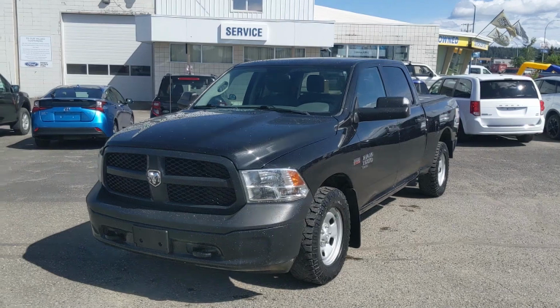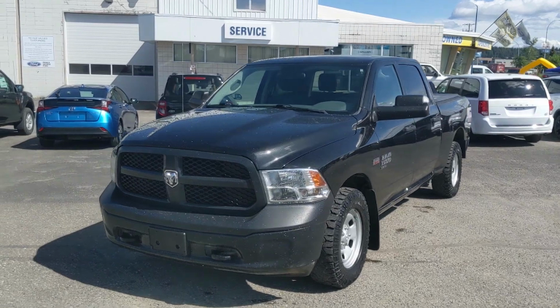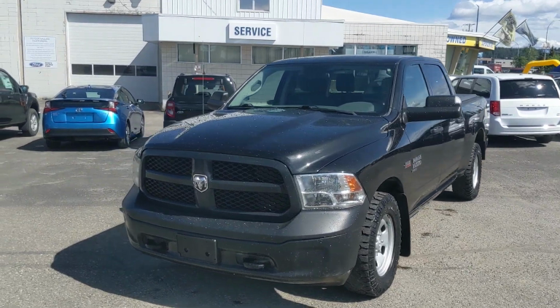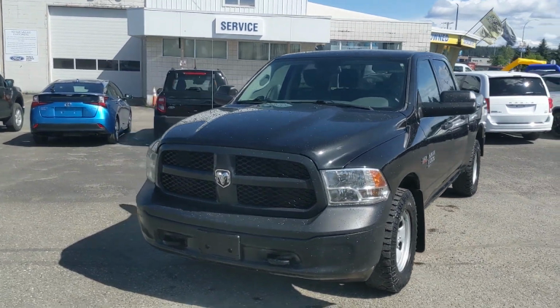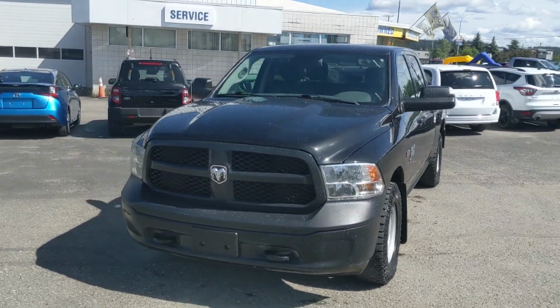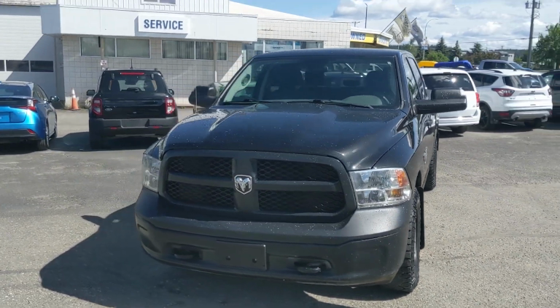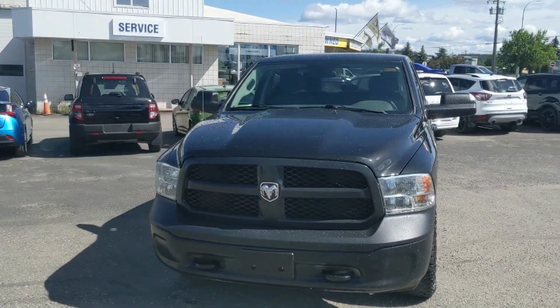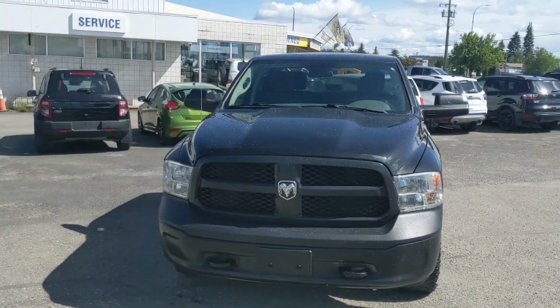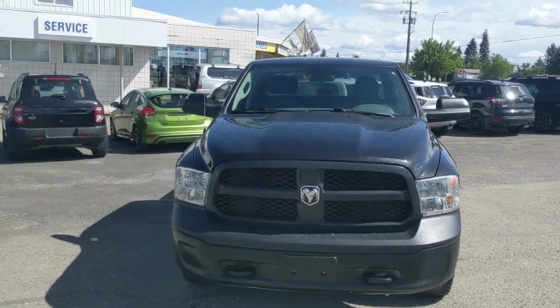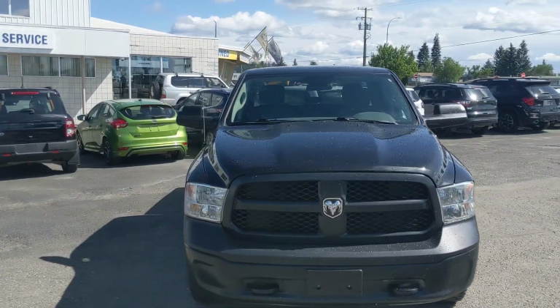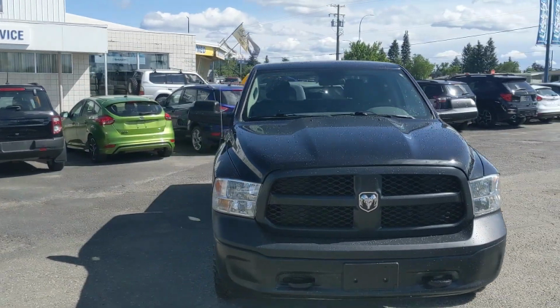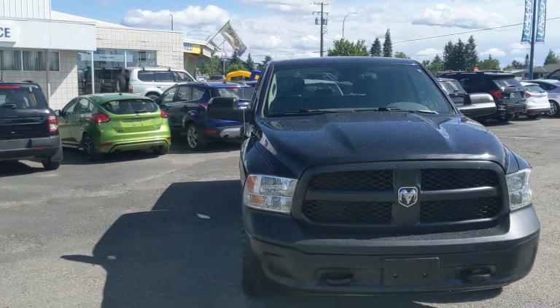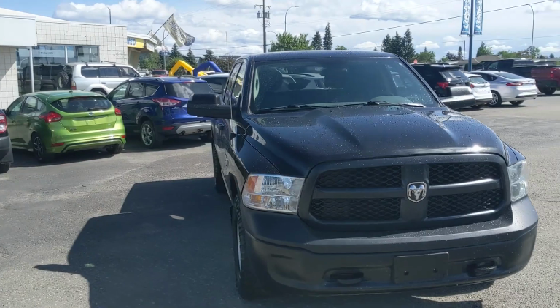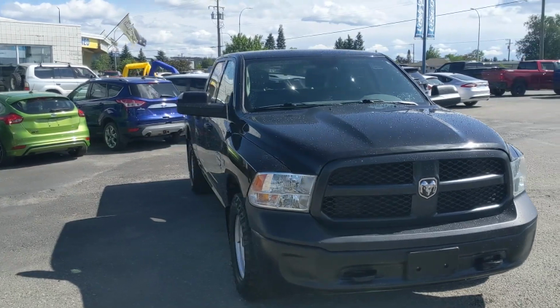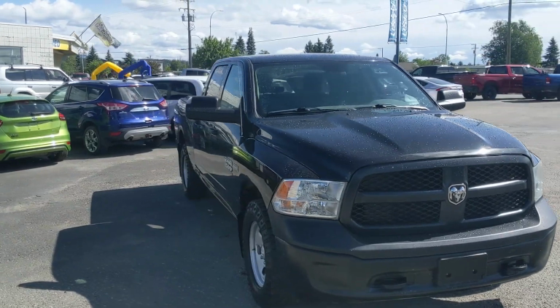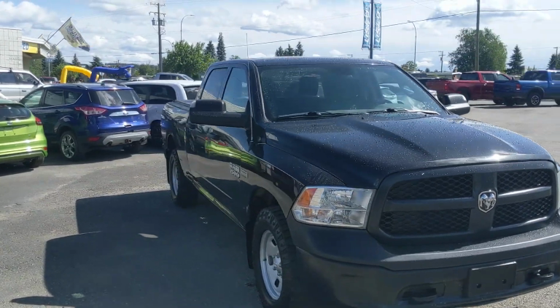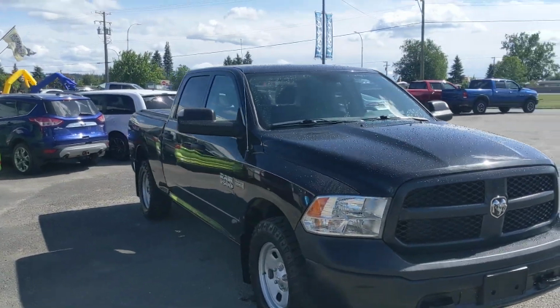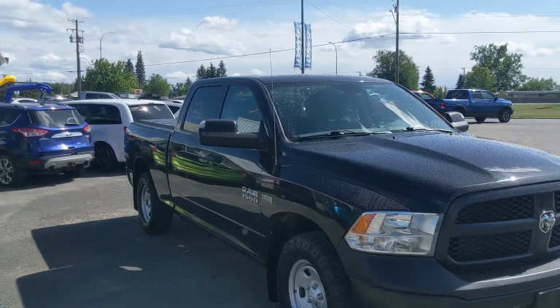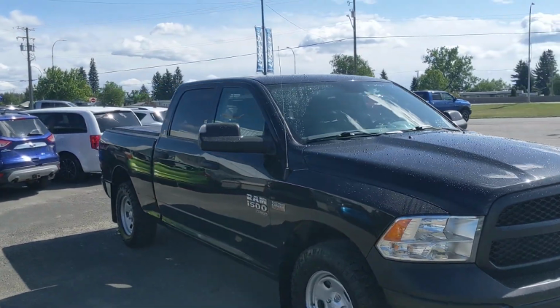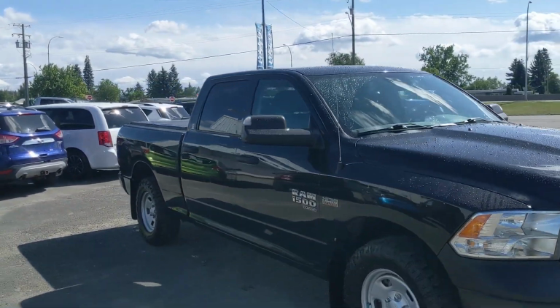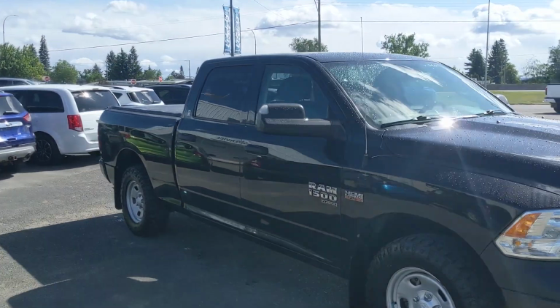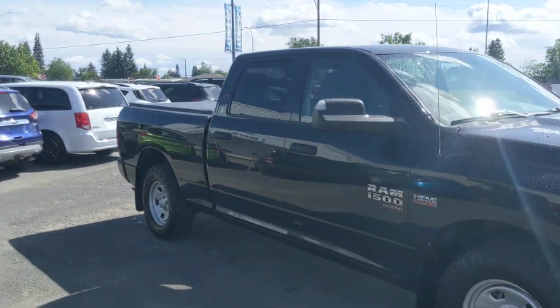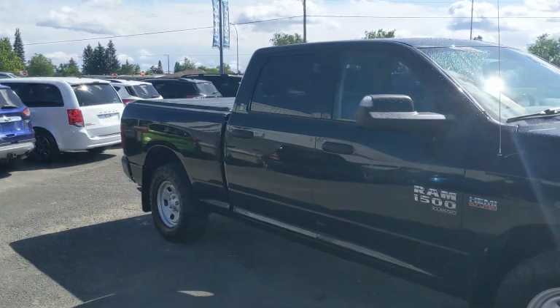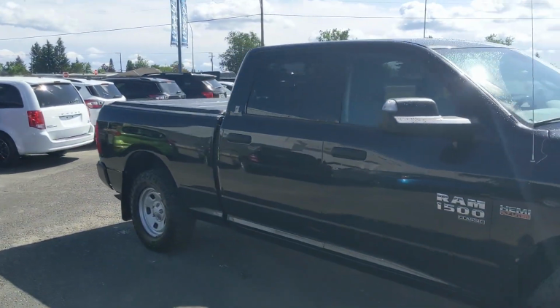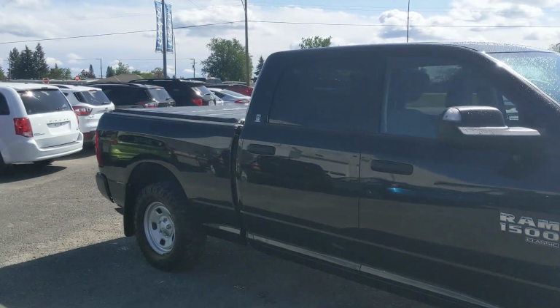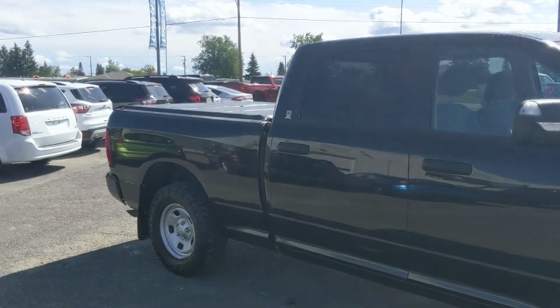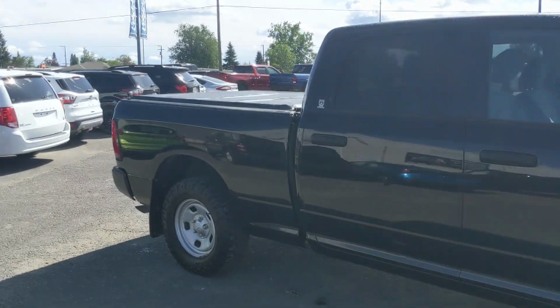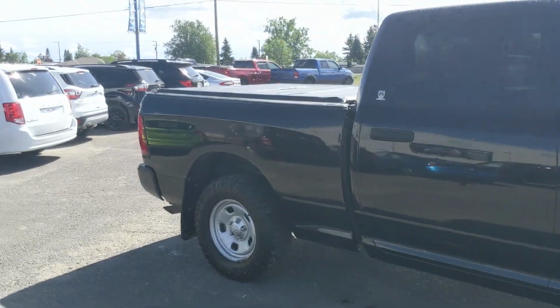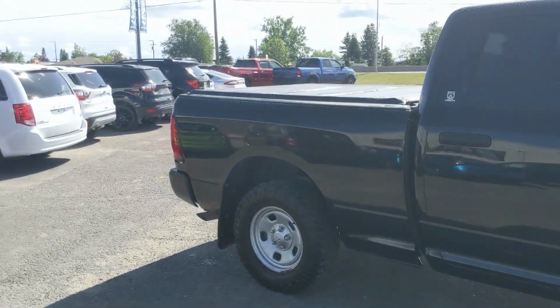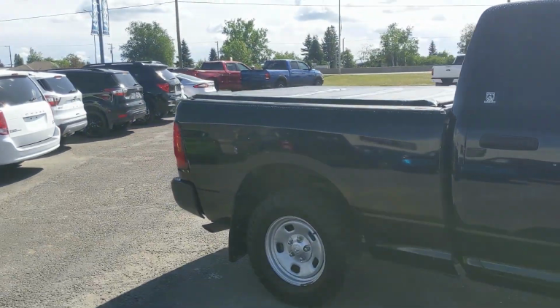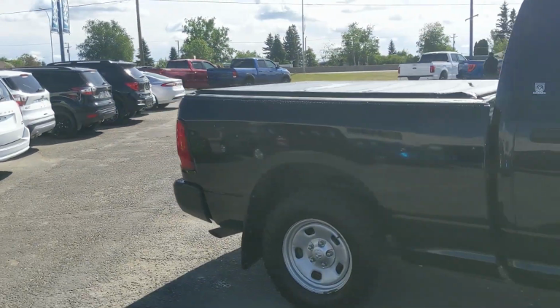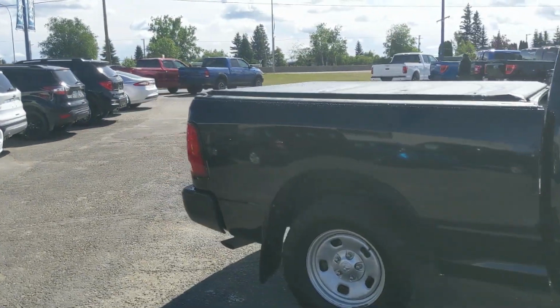Hello, this is Eric at the Prince George Ford pre-owned Supercenter and we're taking a look at the 2019 Ram 1500 Classic in a Tradesman trim, powered by a 5.7 liter Hemi V8, providing you with plenty of power for towing, hauling, and 4x4ing.